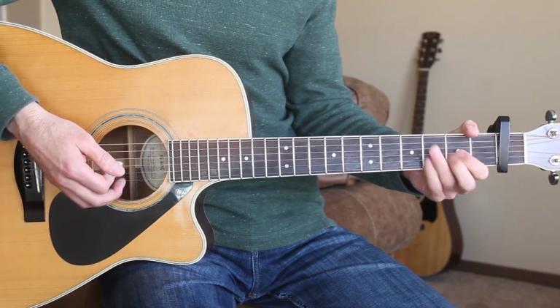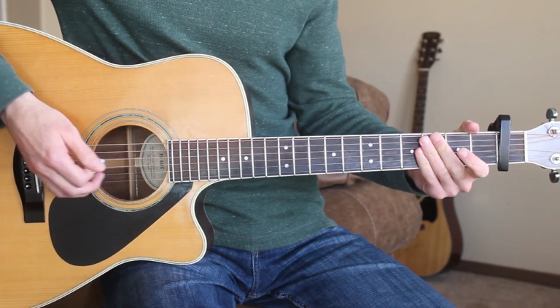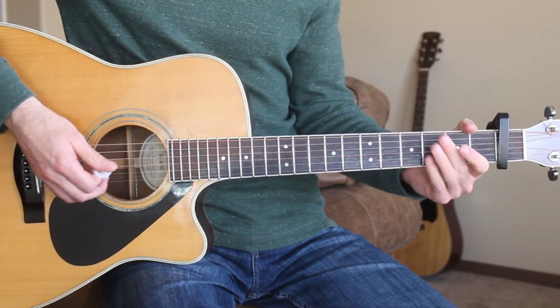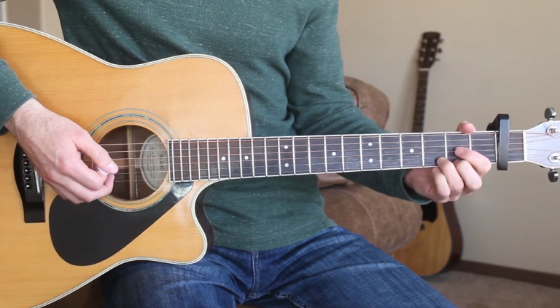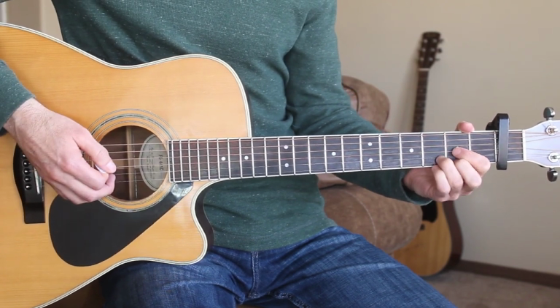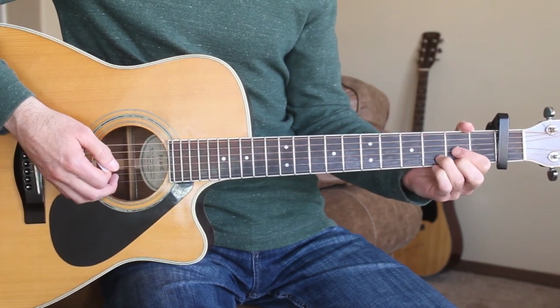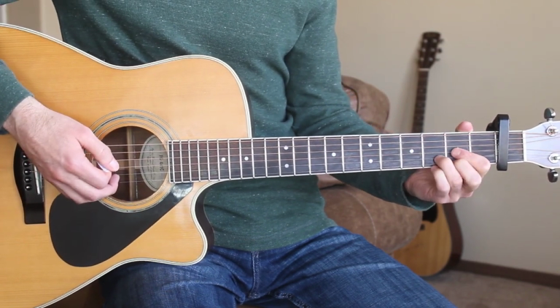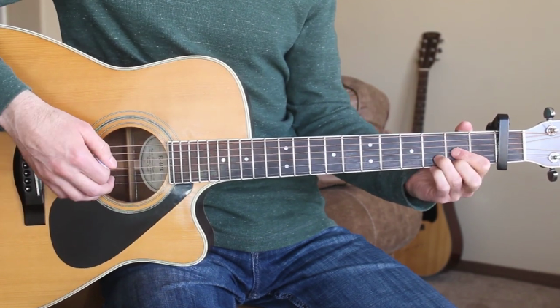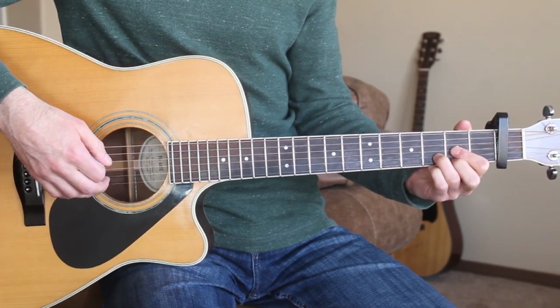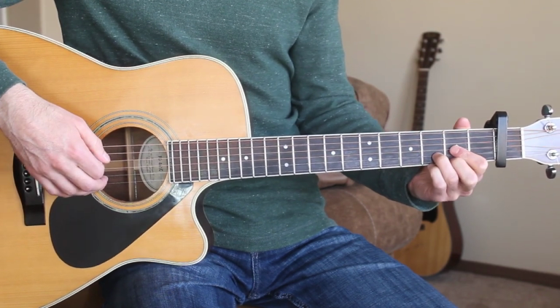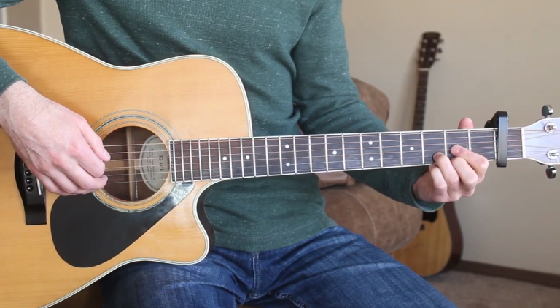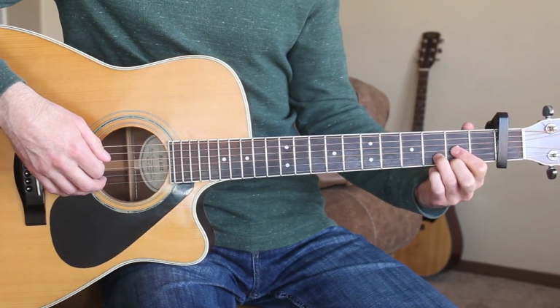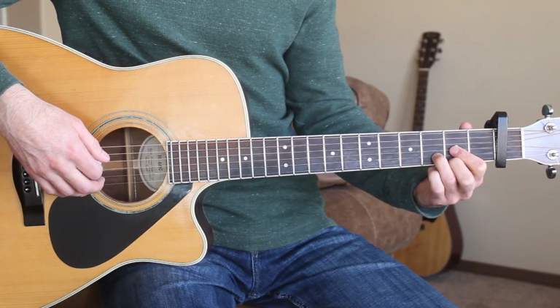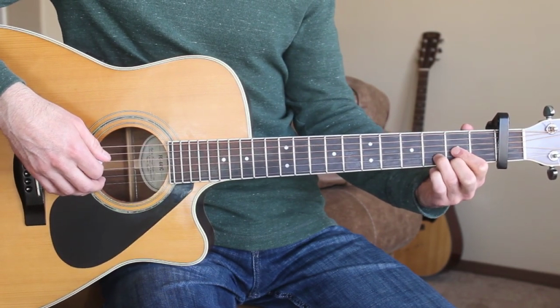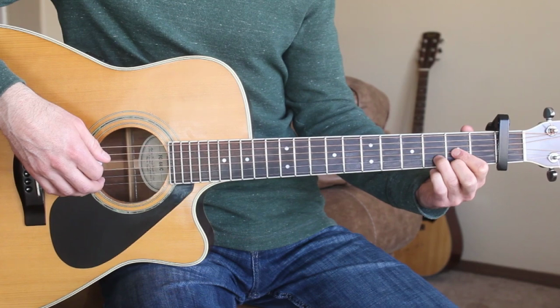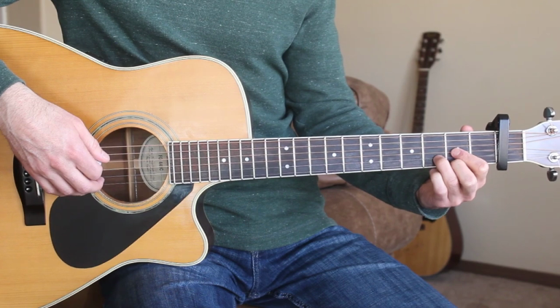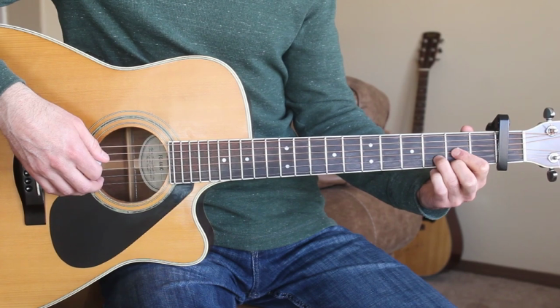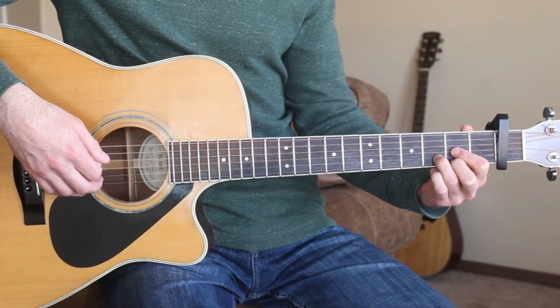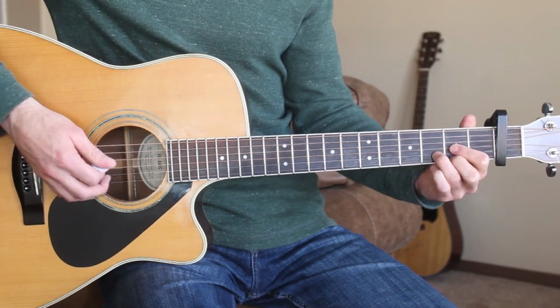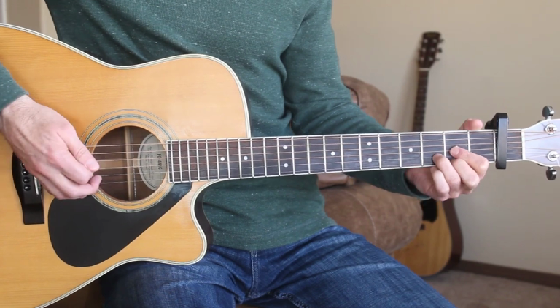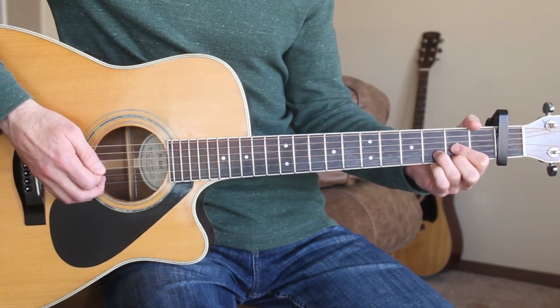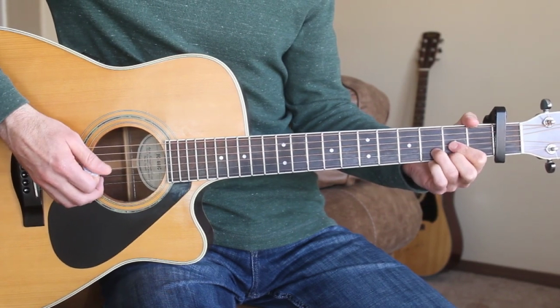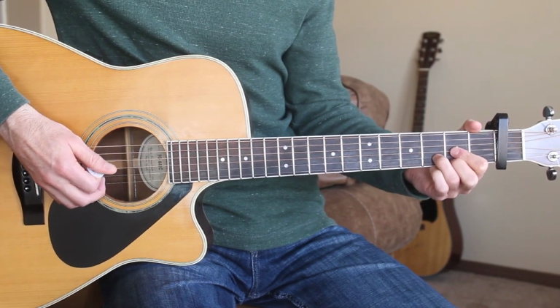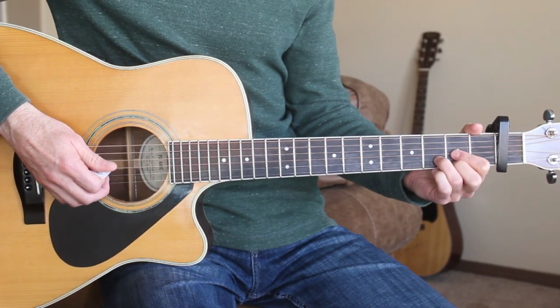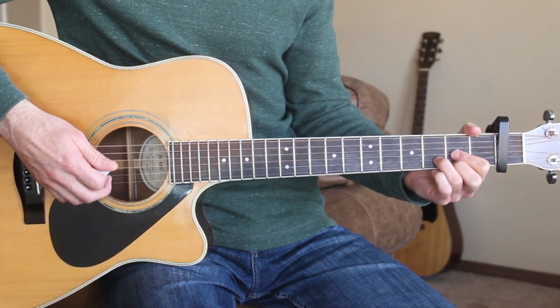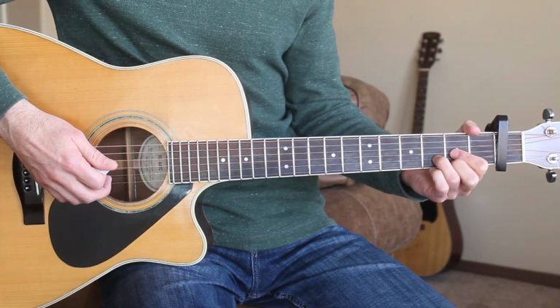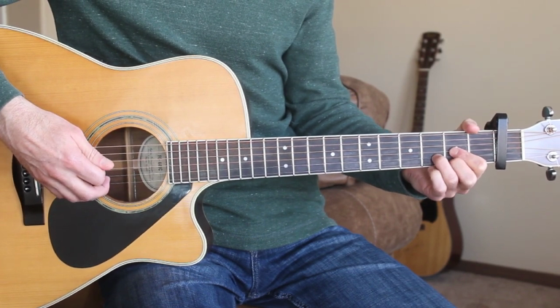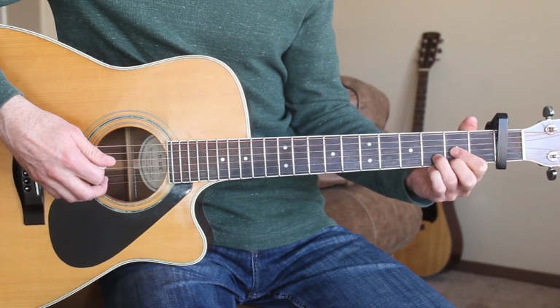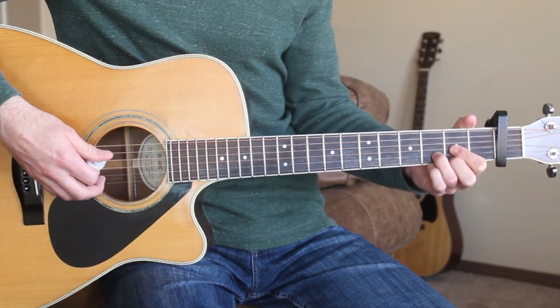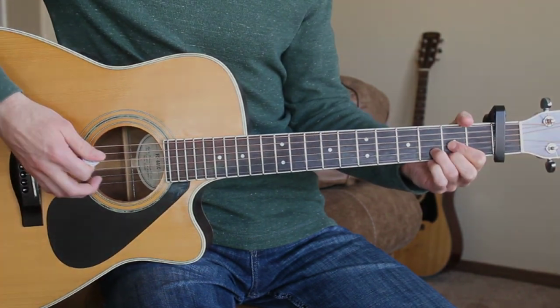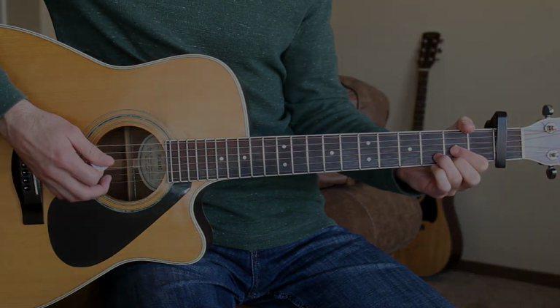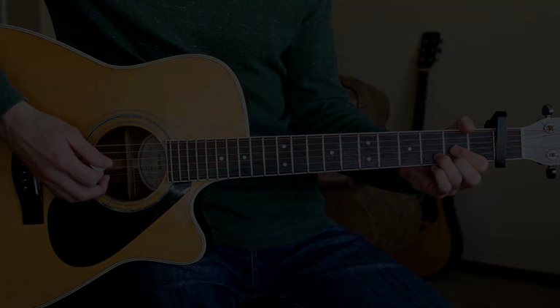So let's run through that — play along with me here and see if there's anything else you need to work on, or make sure you have it down. We'll start on the intro, here we go.